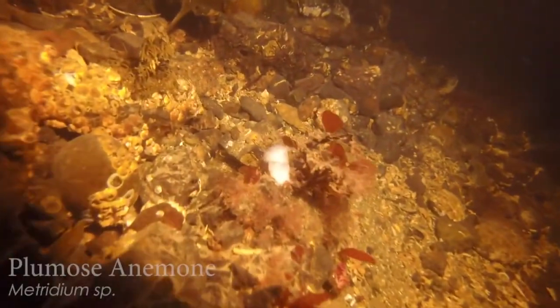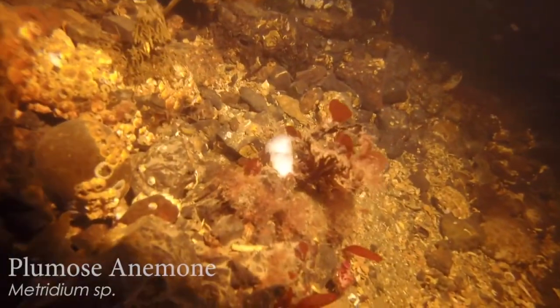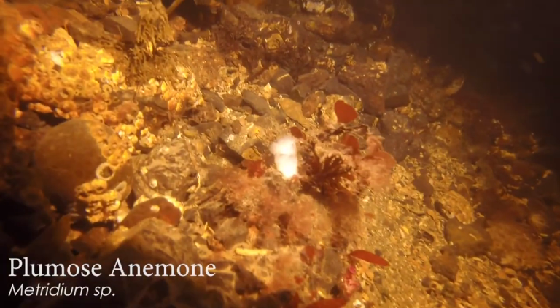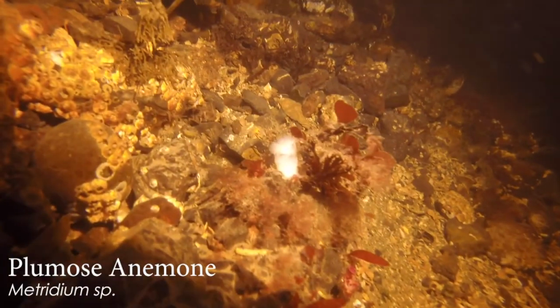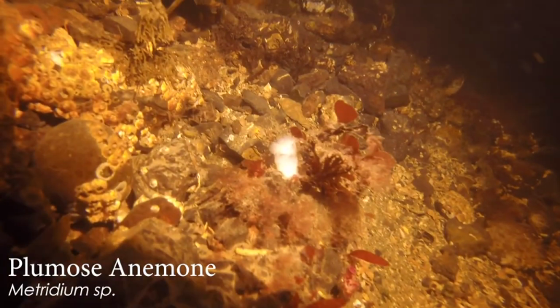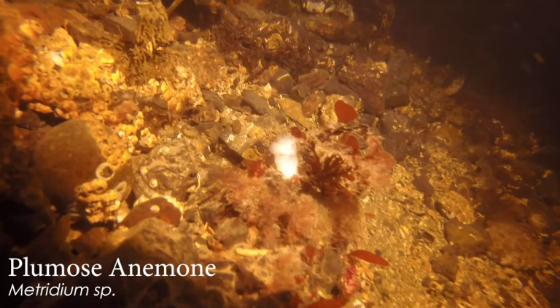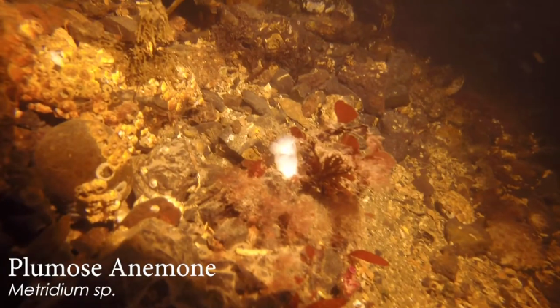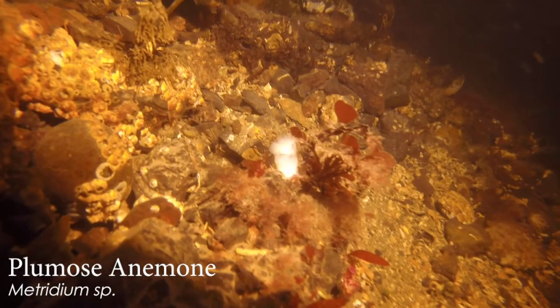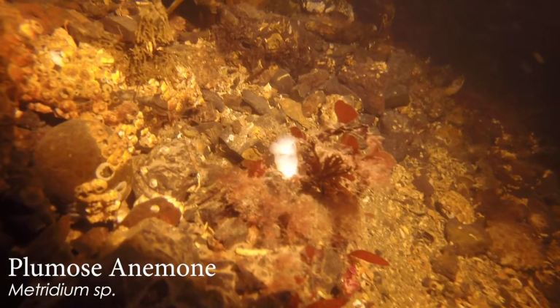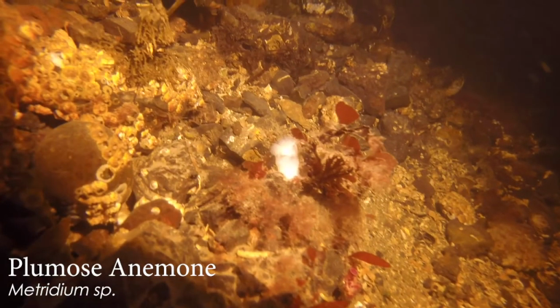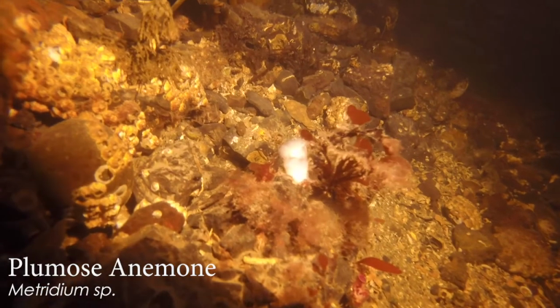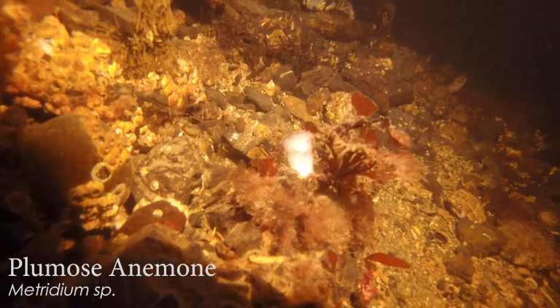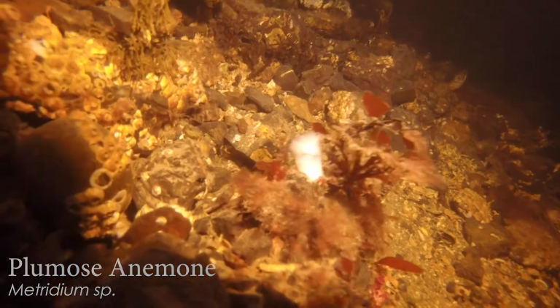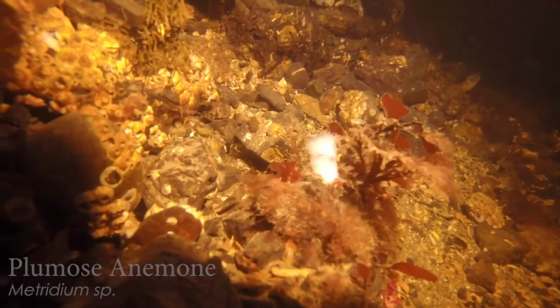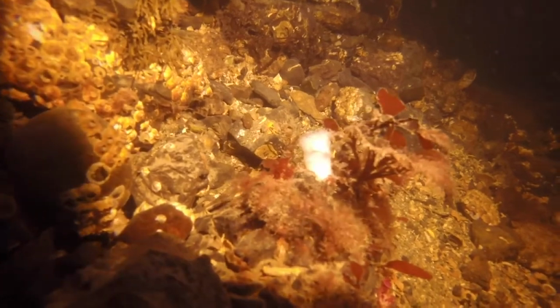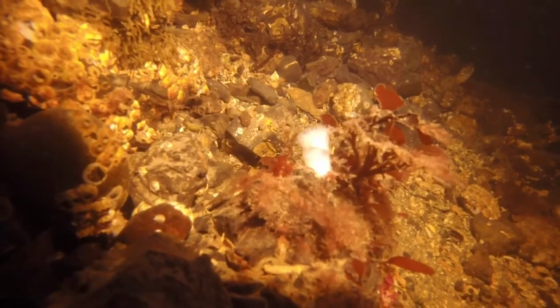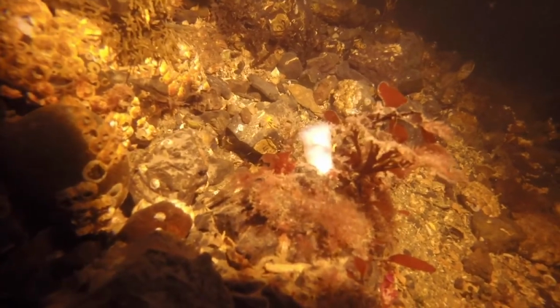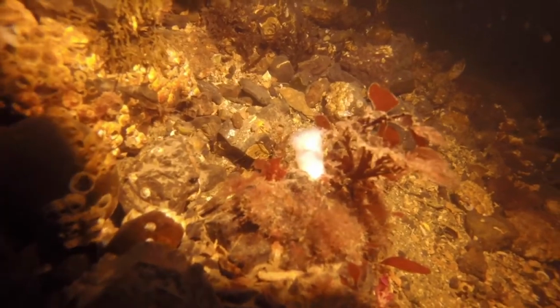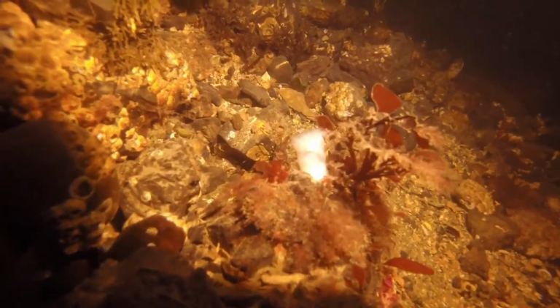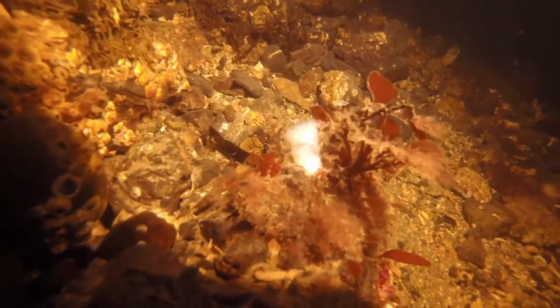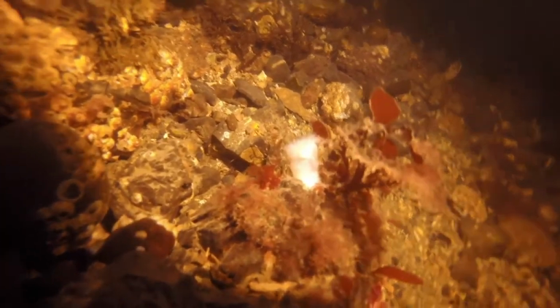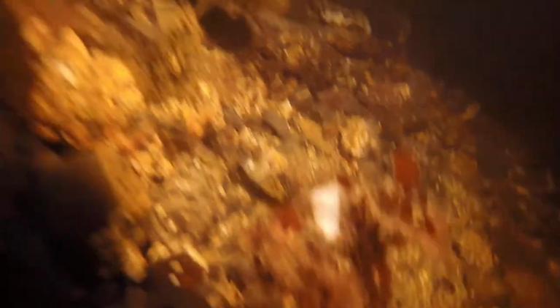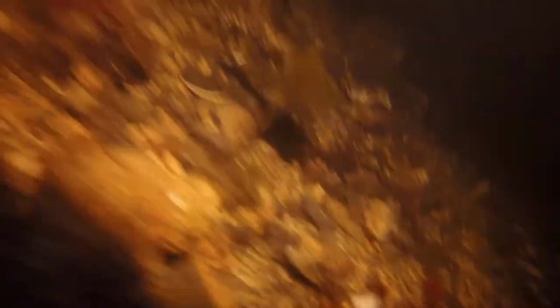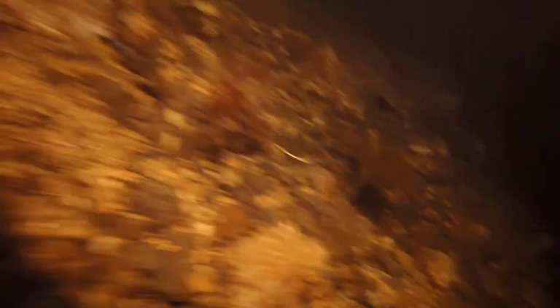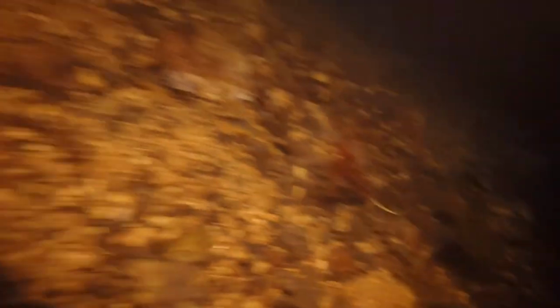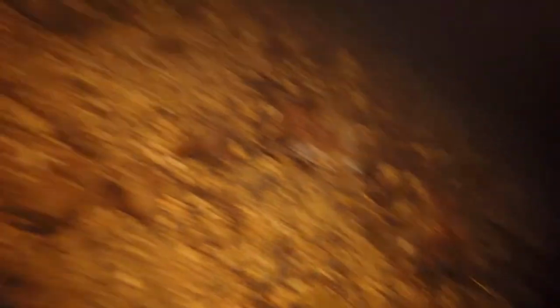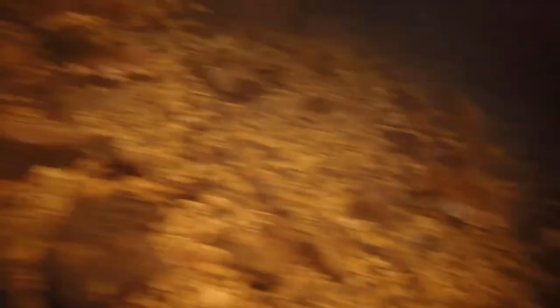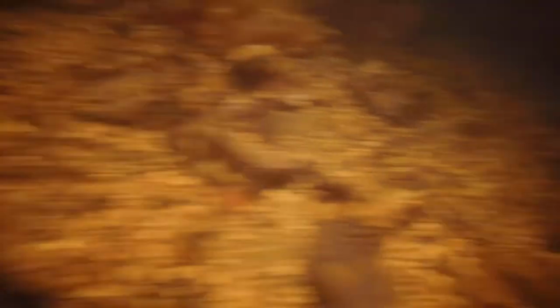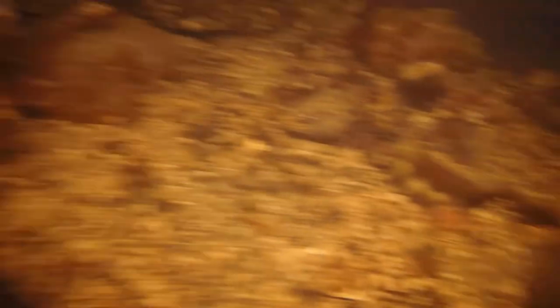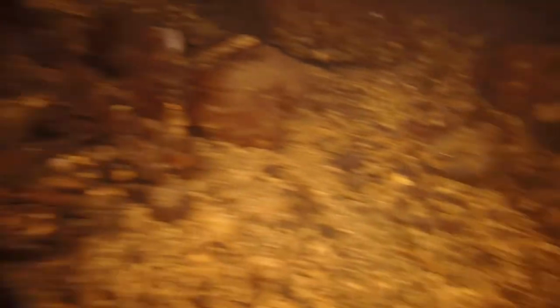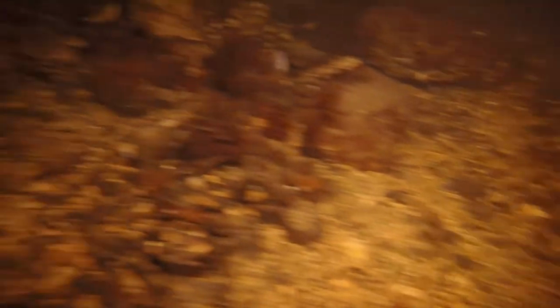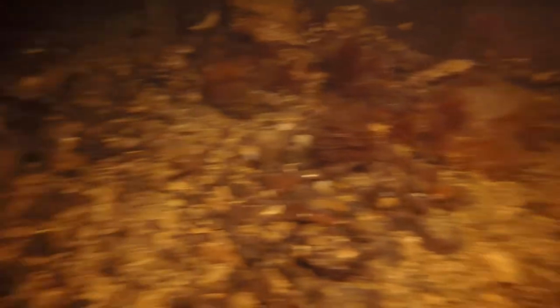There's a nice little plumose anemone — that bright white blob. That's tiny, but it really sticks out with nice contrast here.